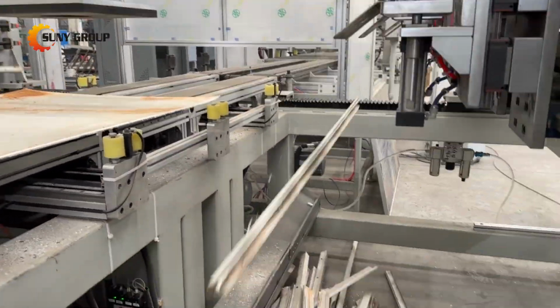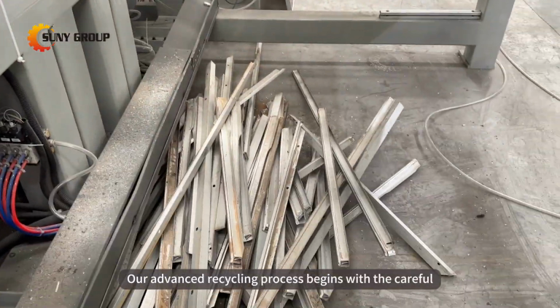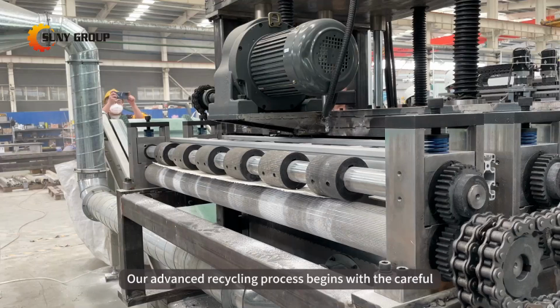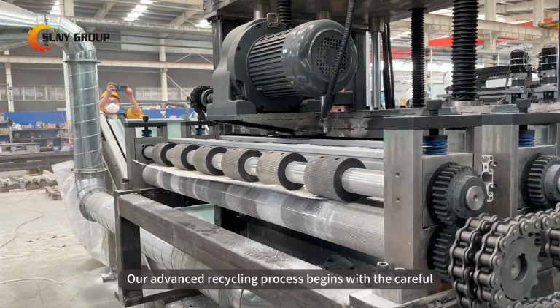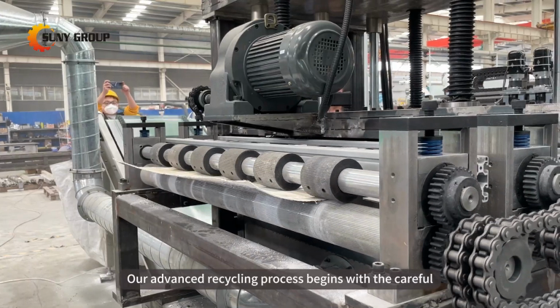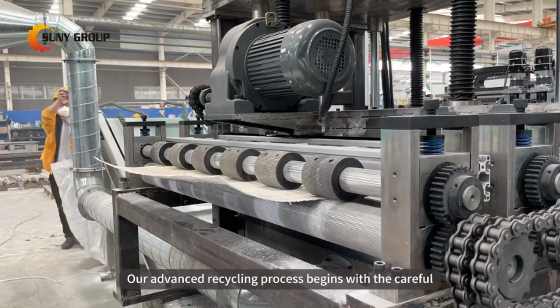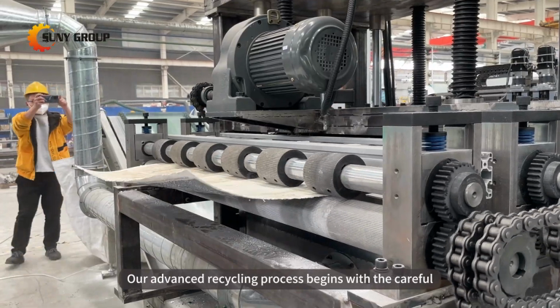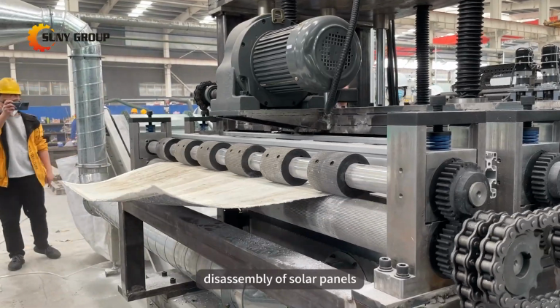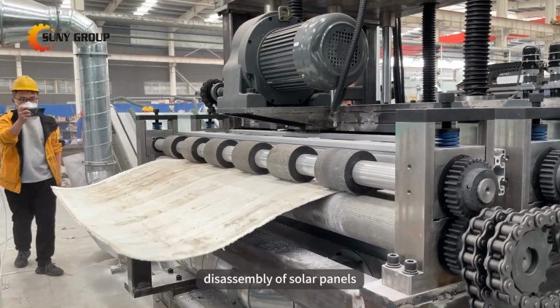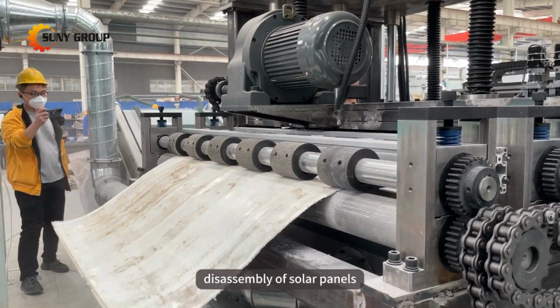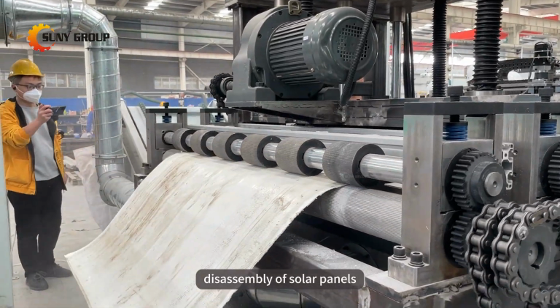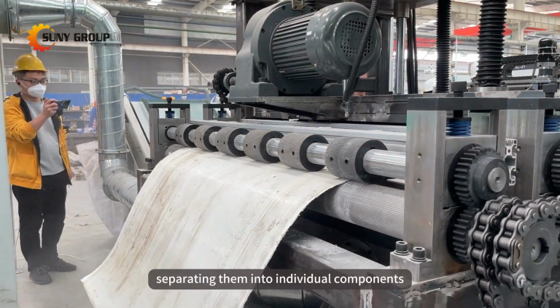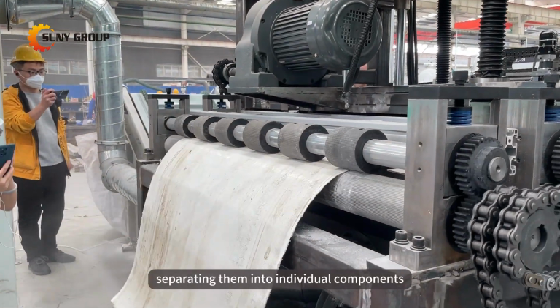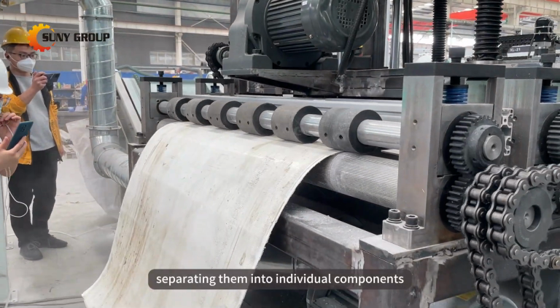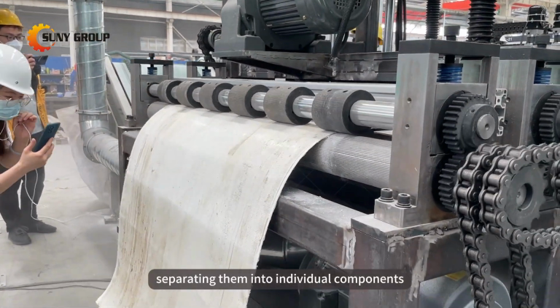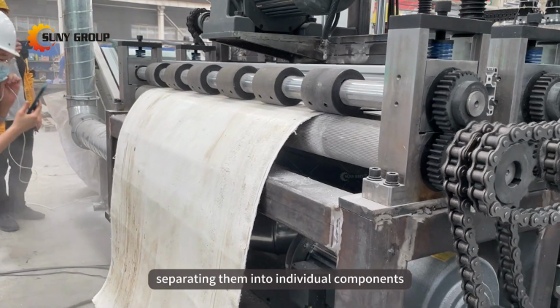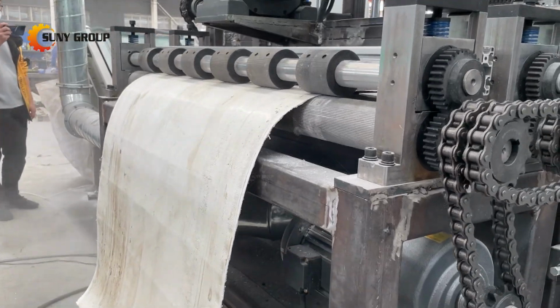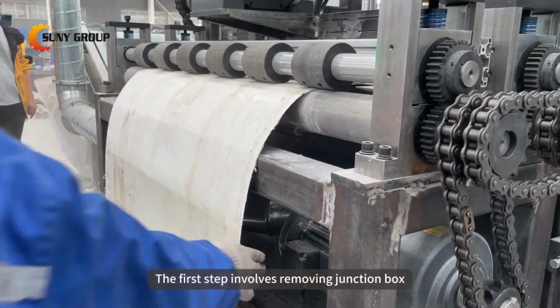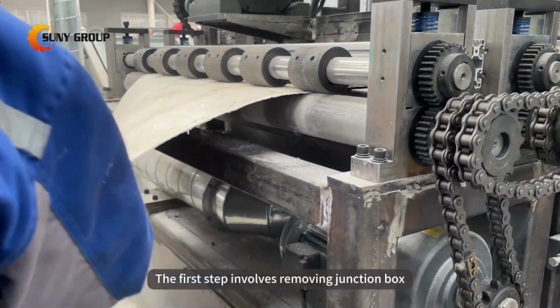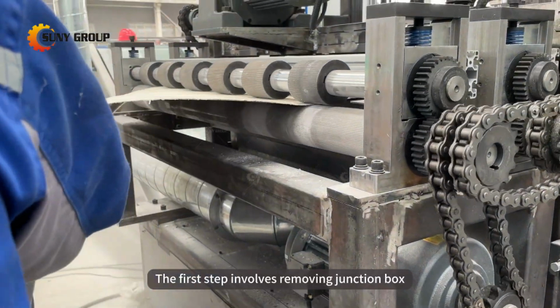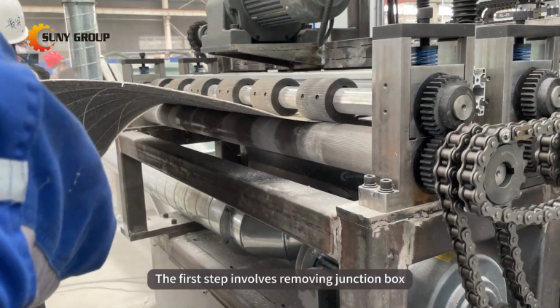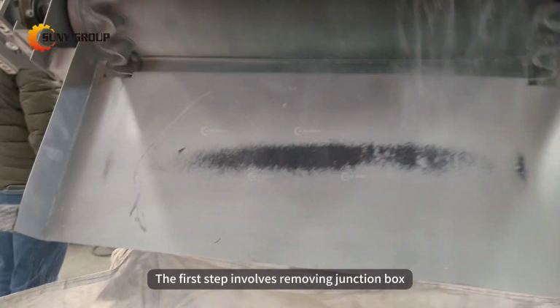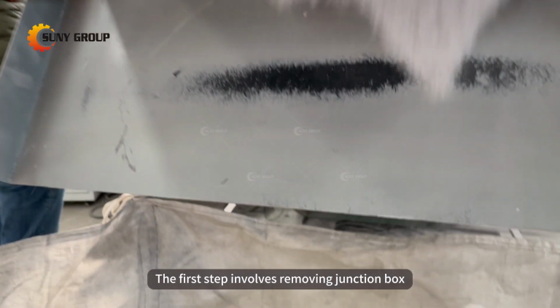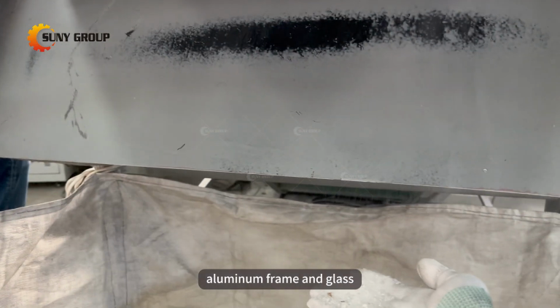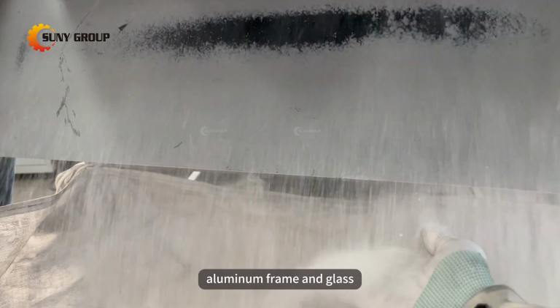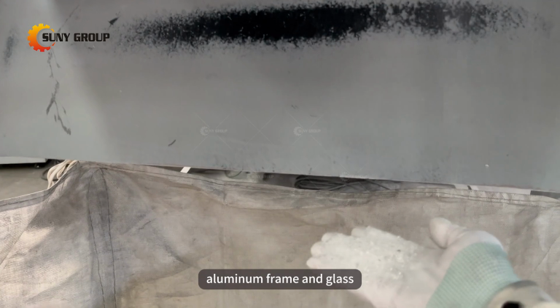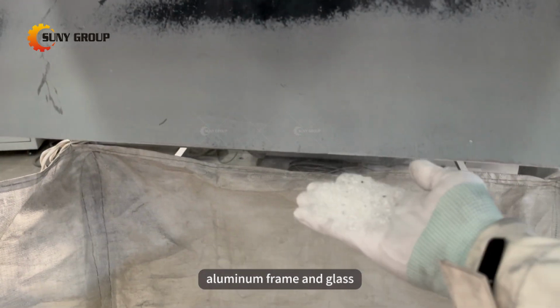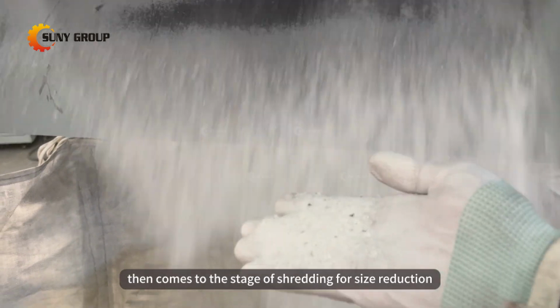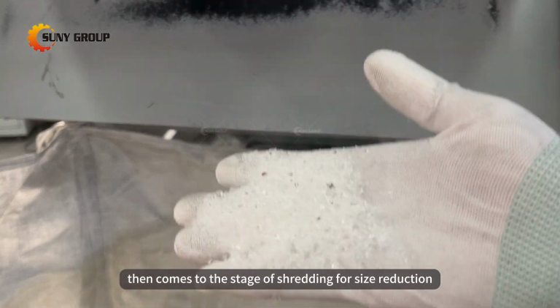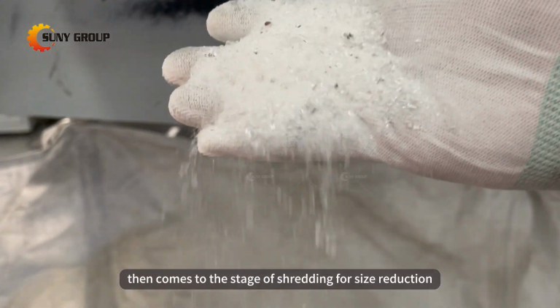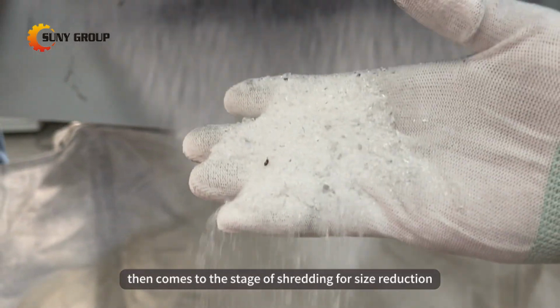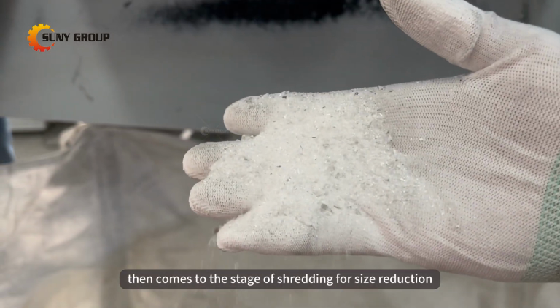Our advanced recycling process begins with the careful disassembly of solar panels, separating them into individual components. The first step involves removing the junction box, aluminum frame, and glass, then comes the stage of shredding for size reduction.